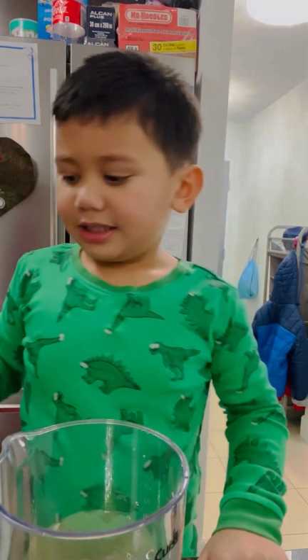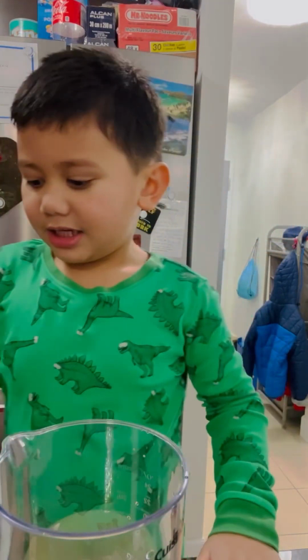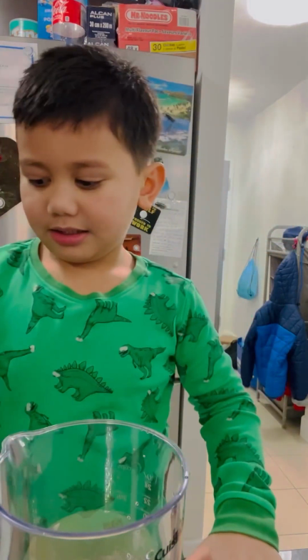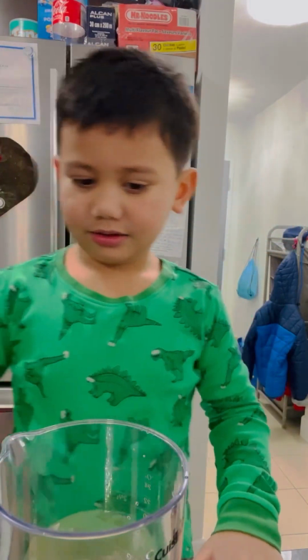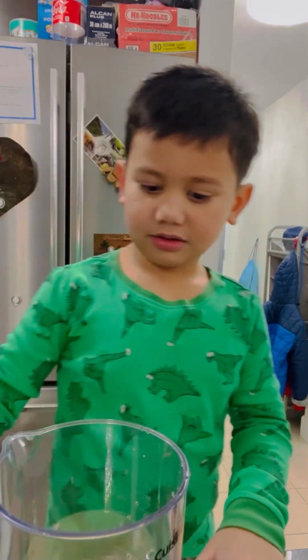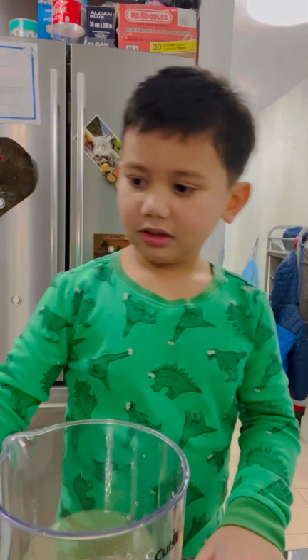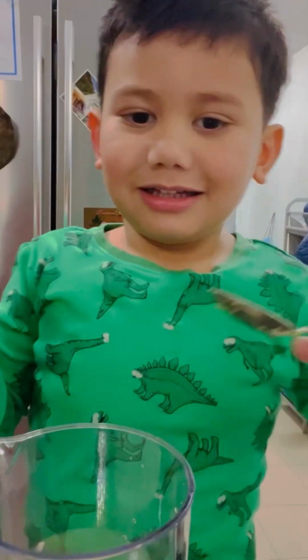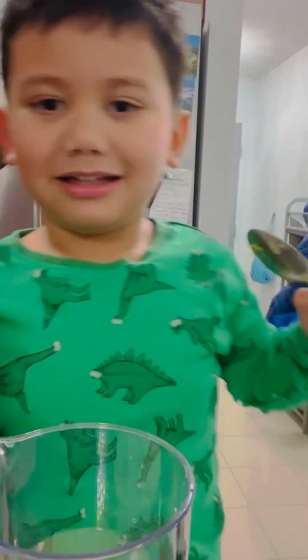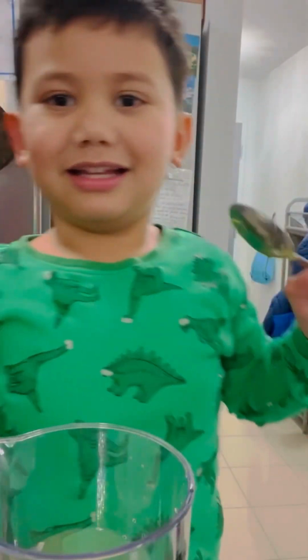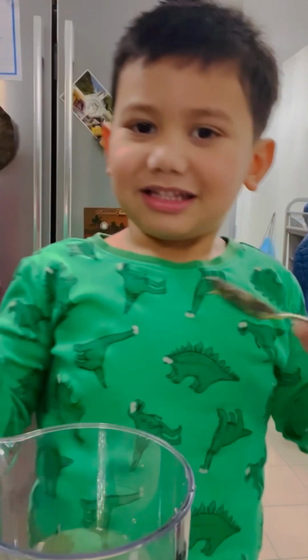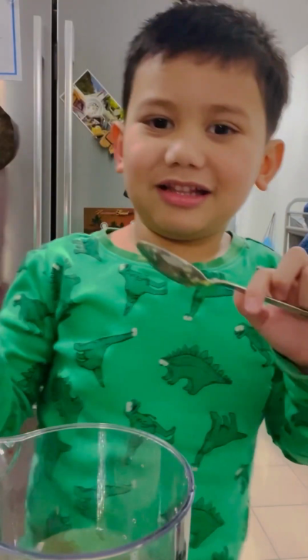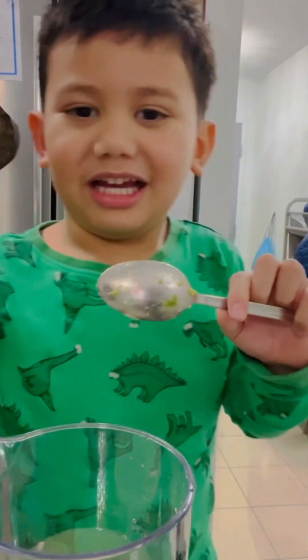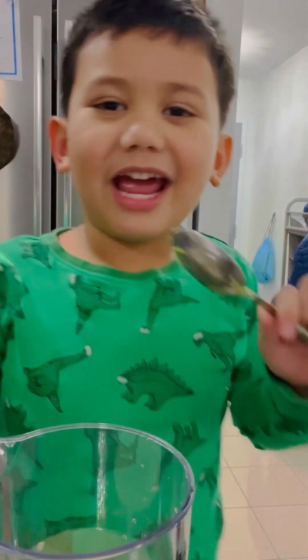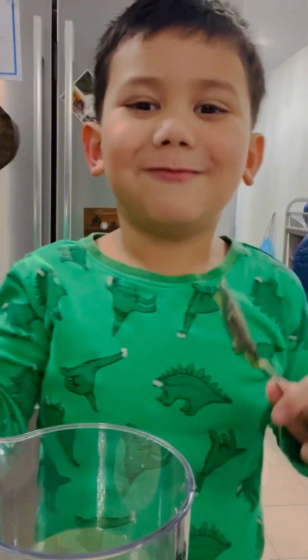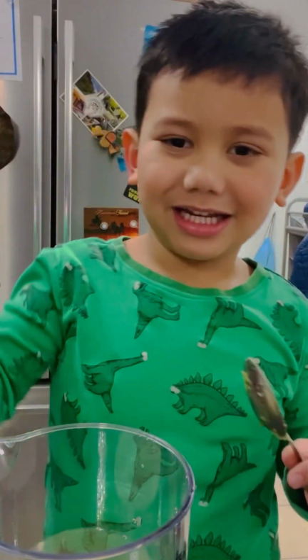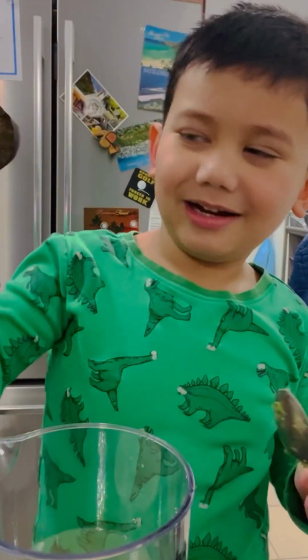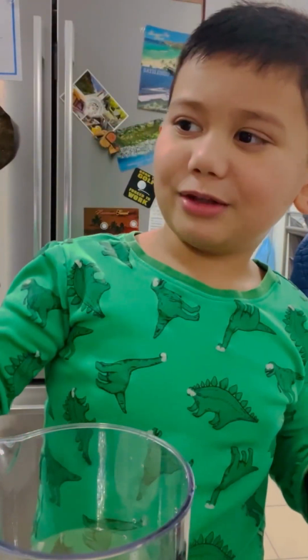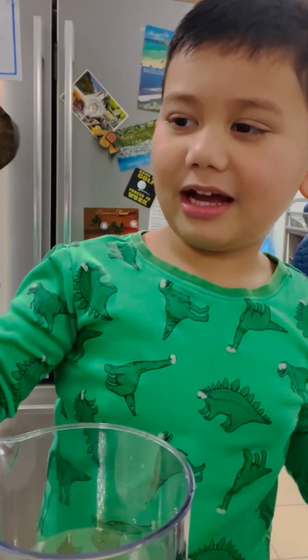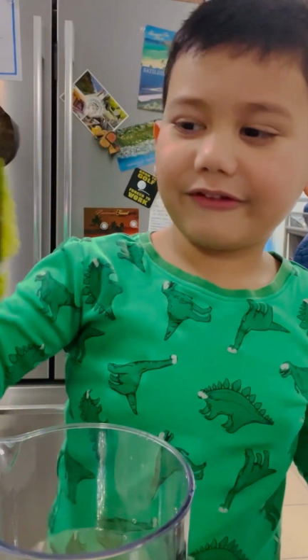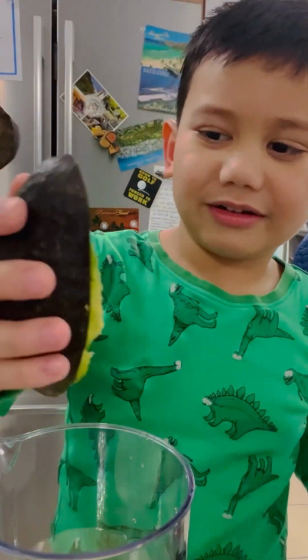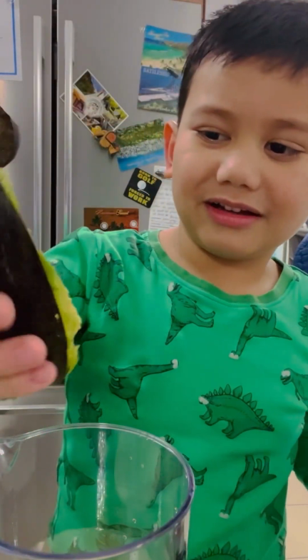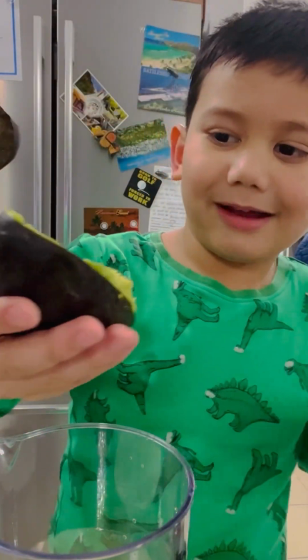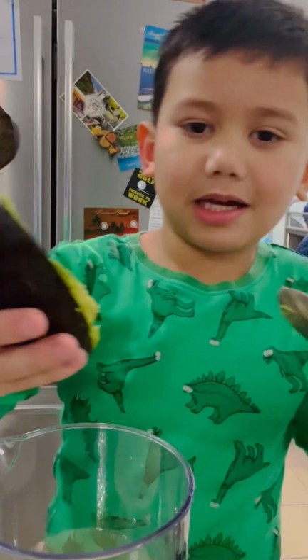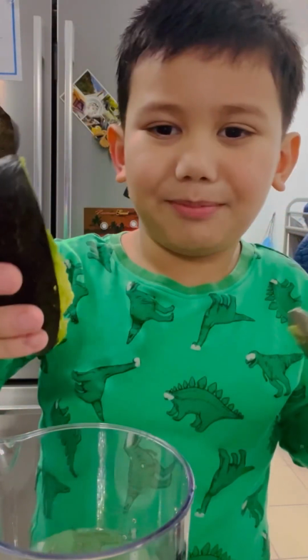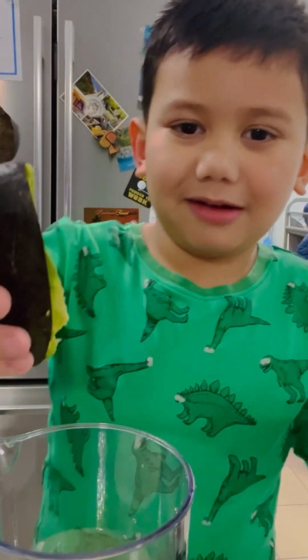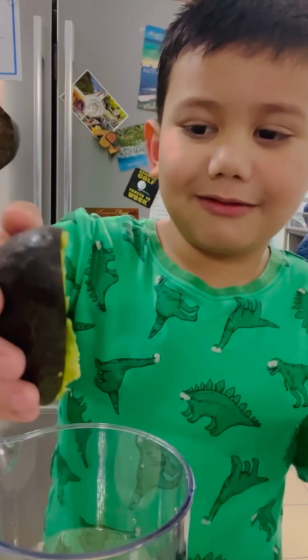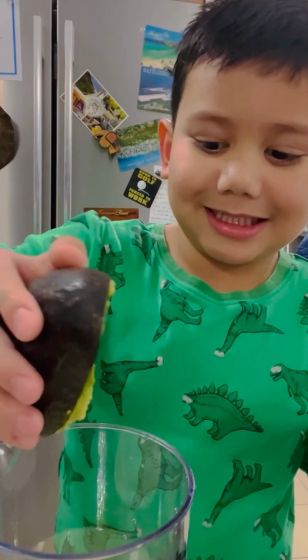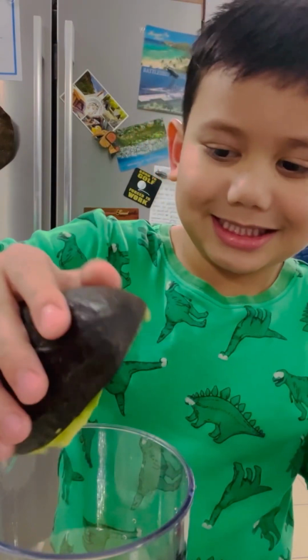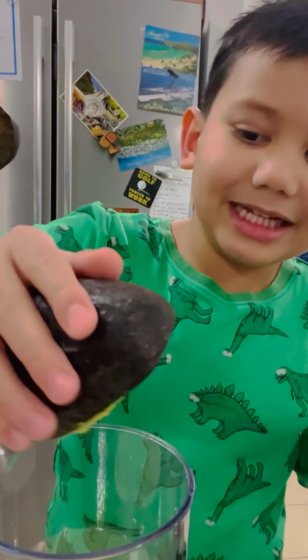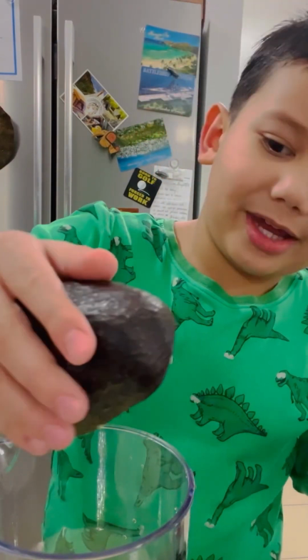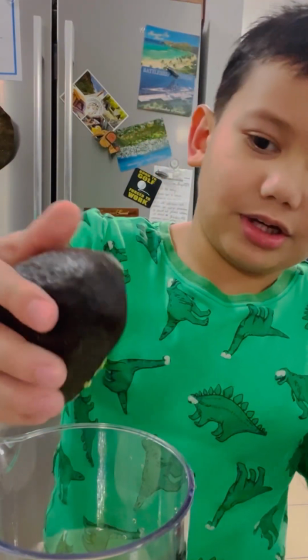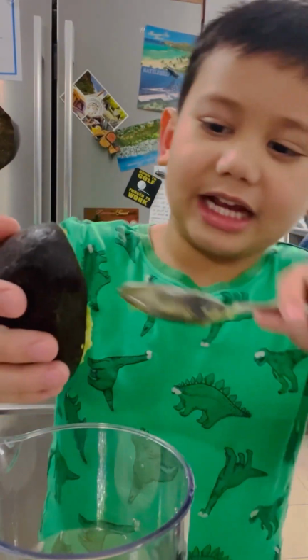Let's look at this one. And then we're gonna put the green ones inside the blender next.